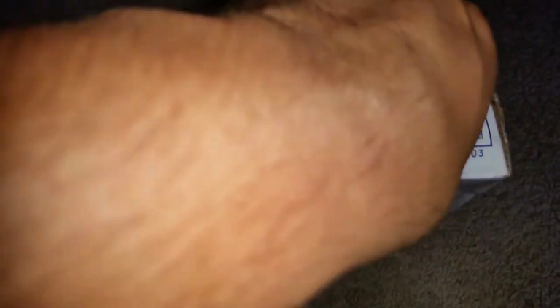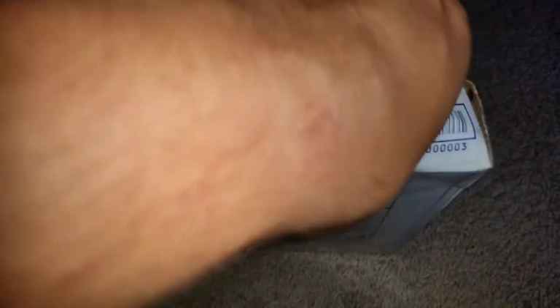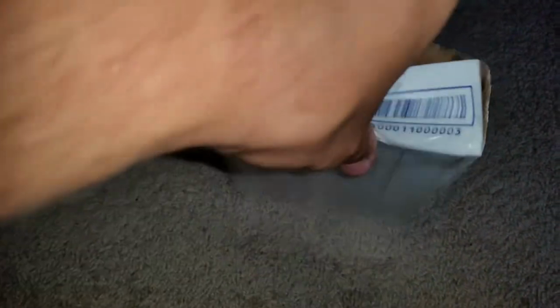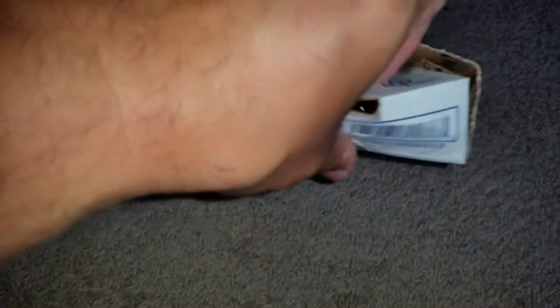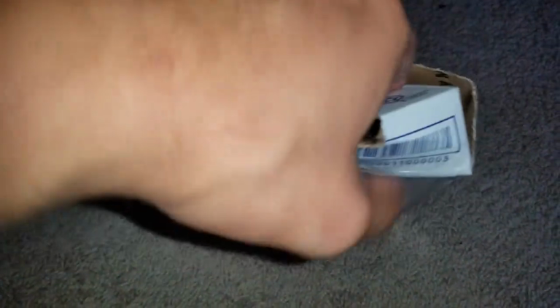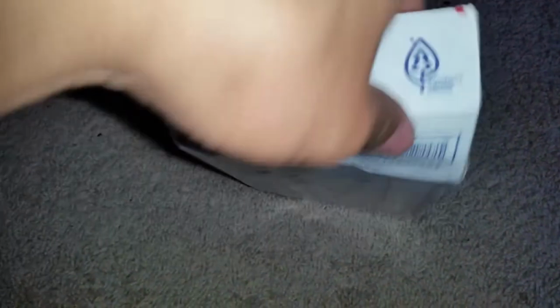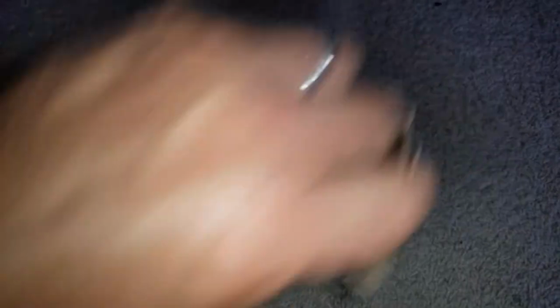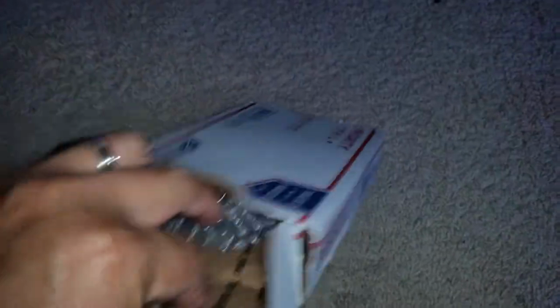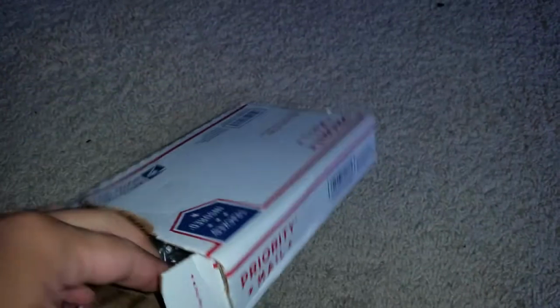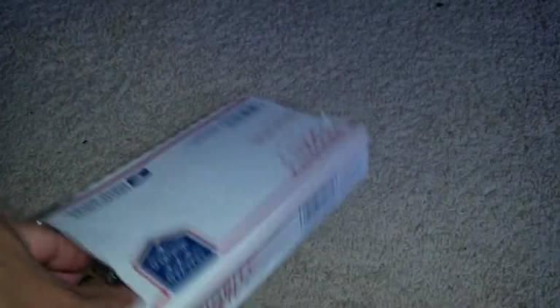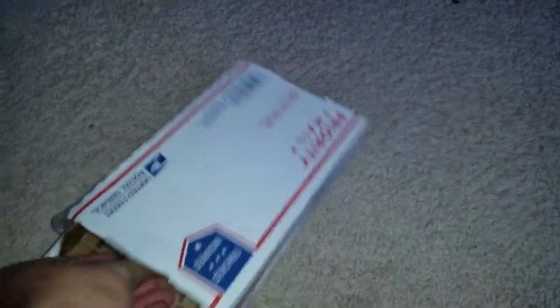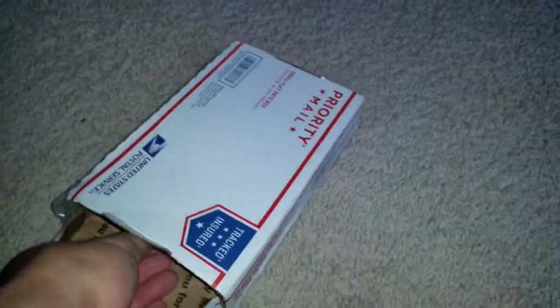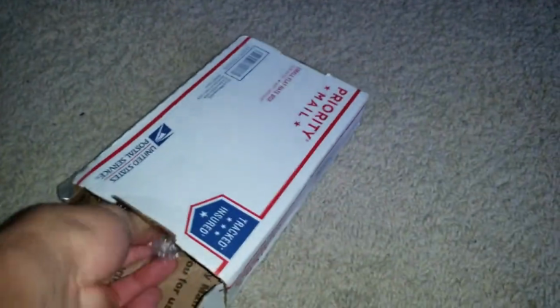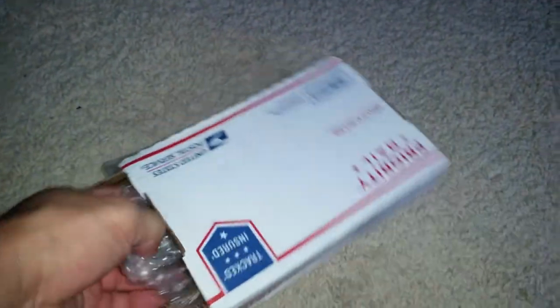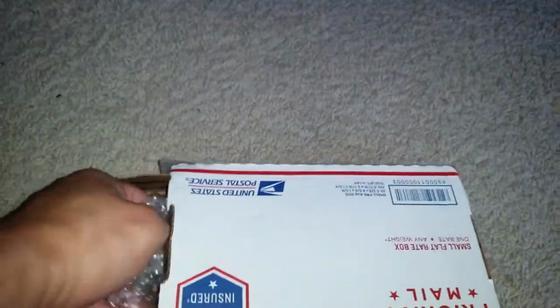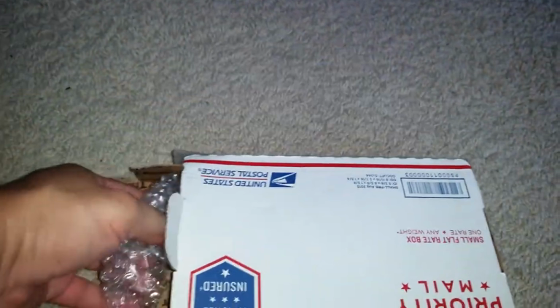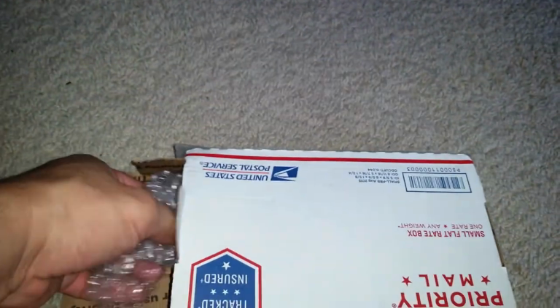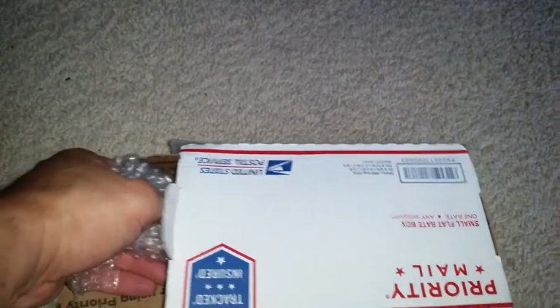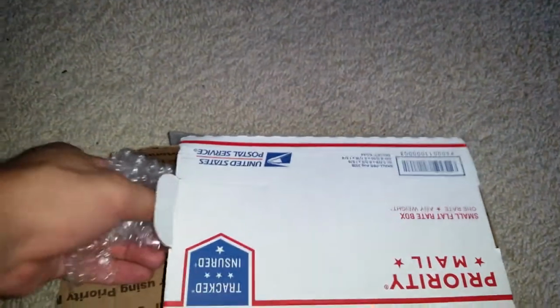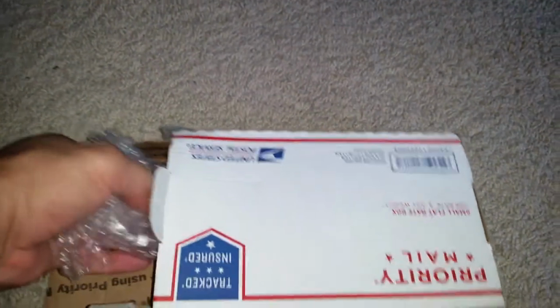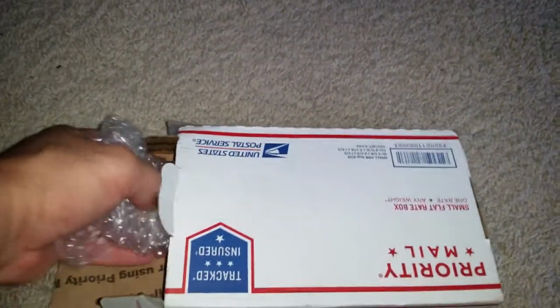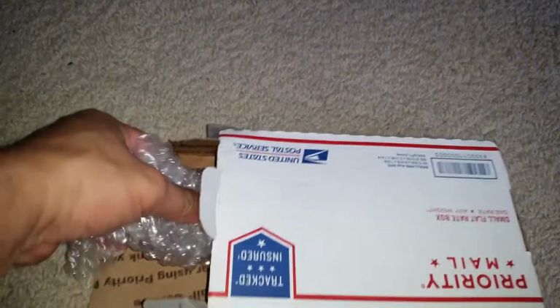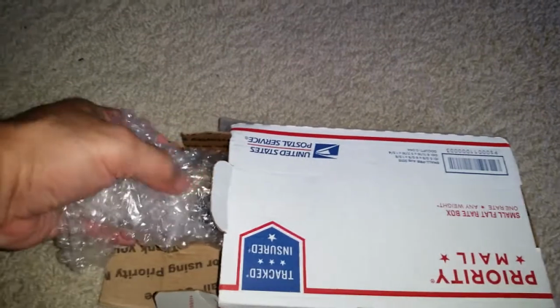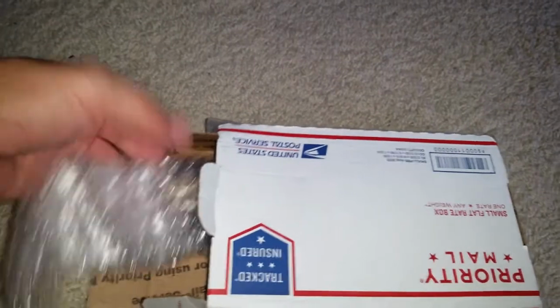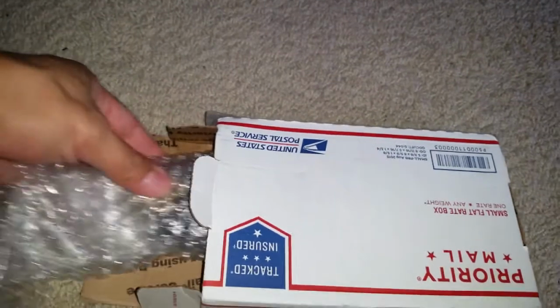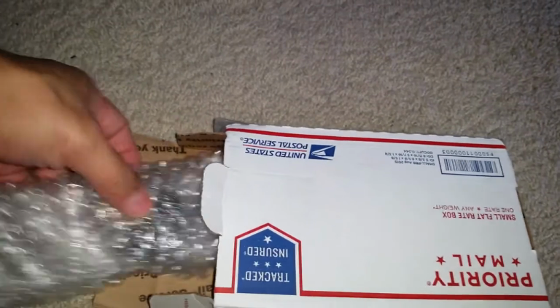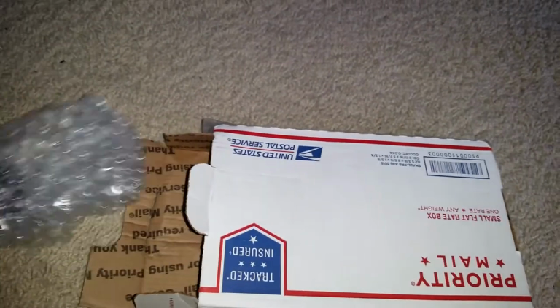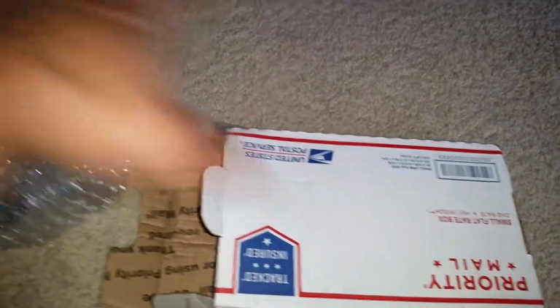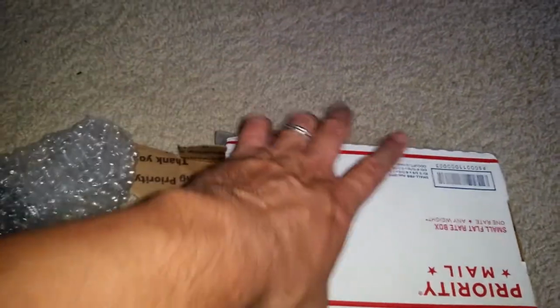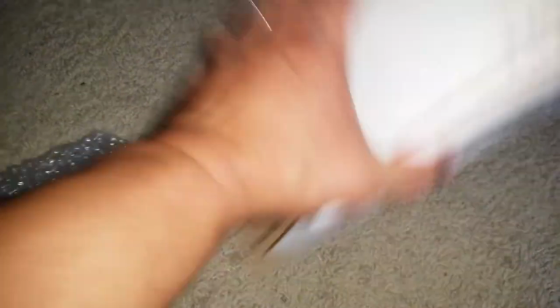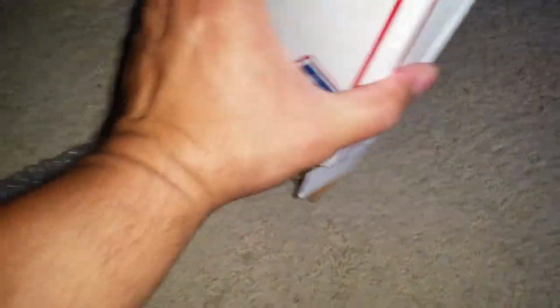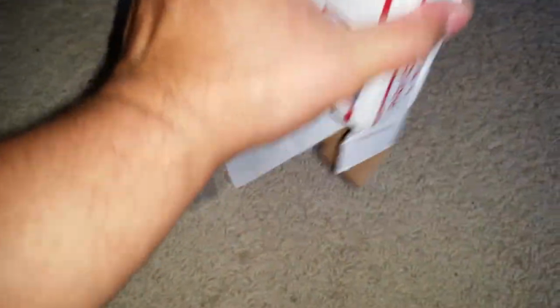The box is kind of beat up, so I hope everything's alright inside. Let me make sure that's it.